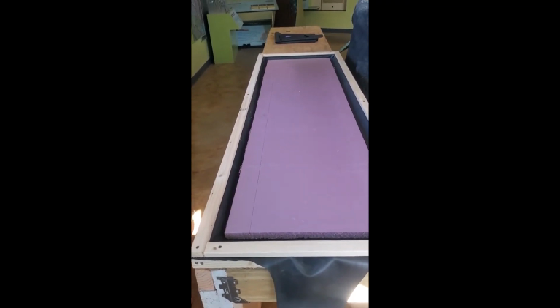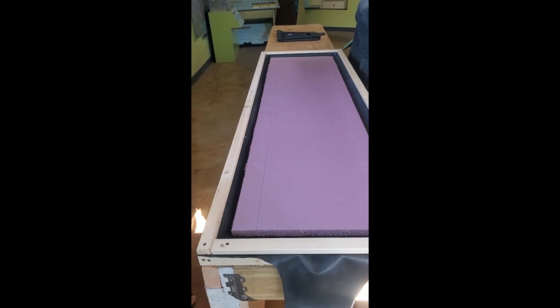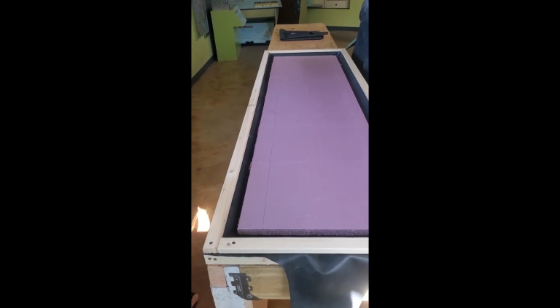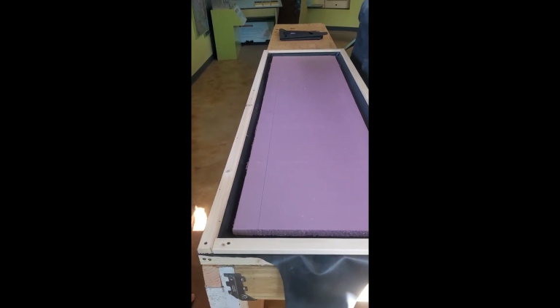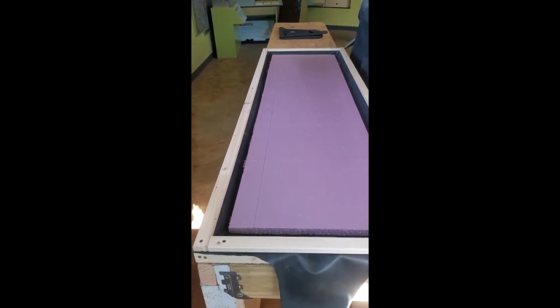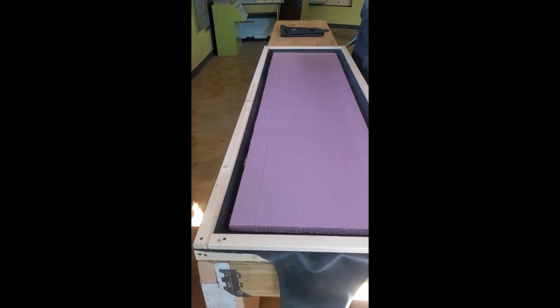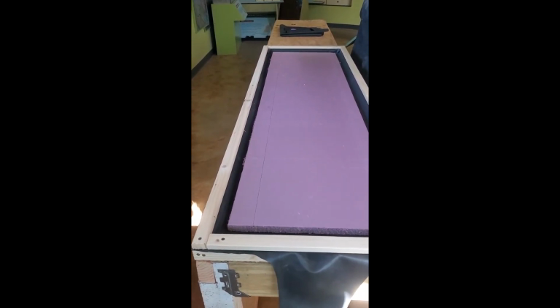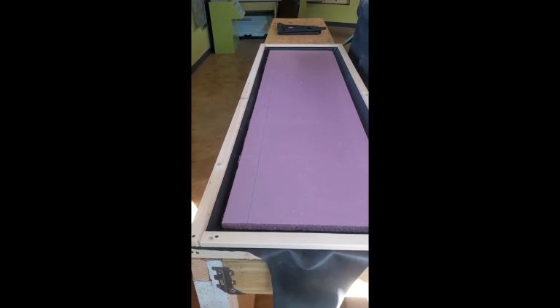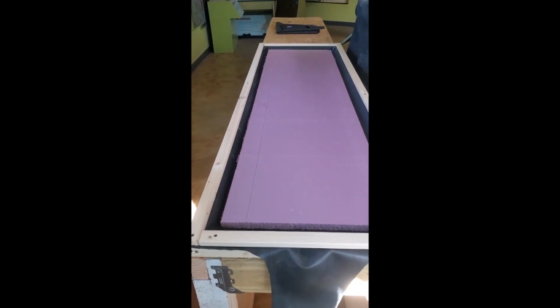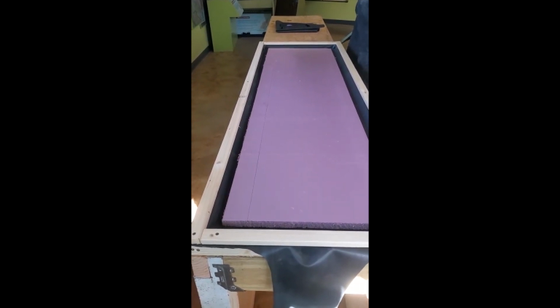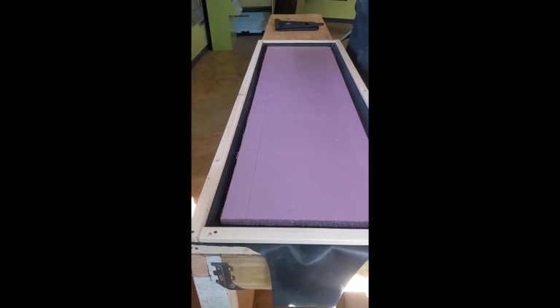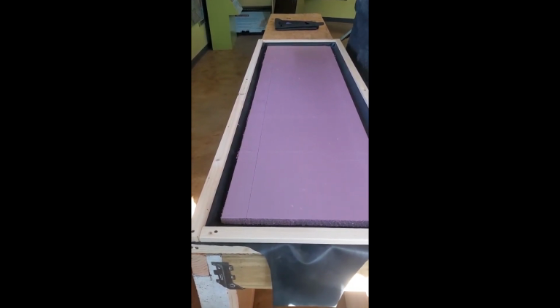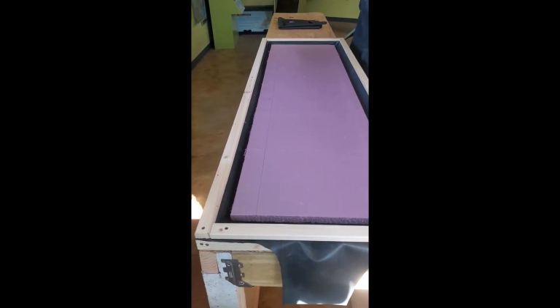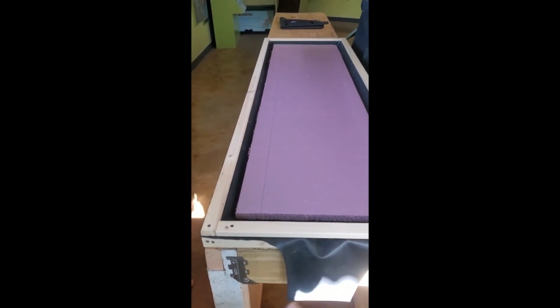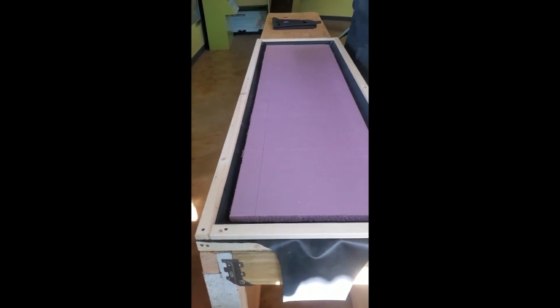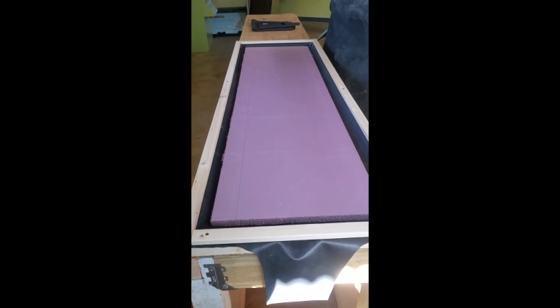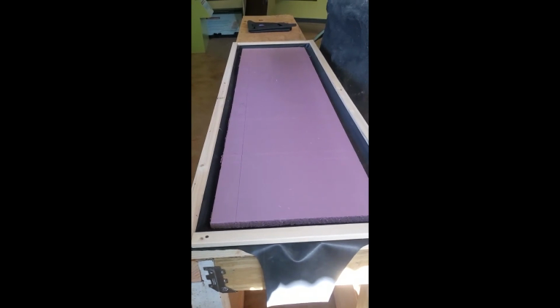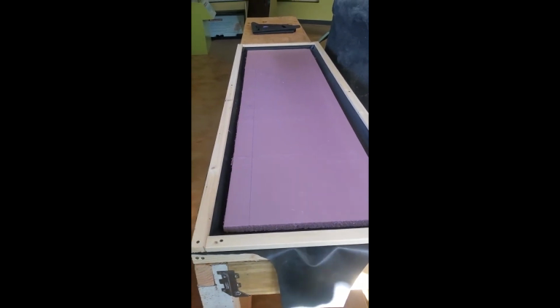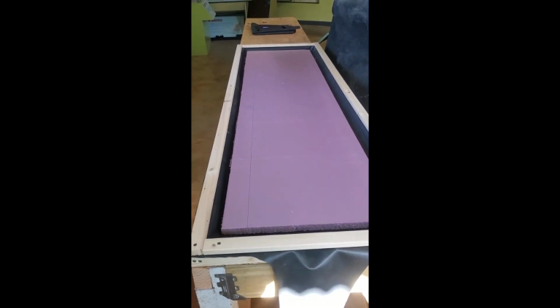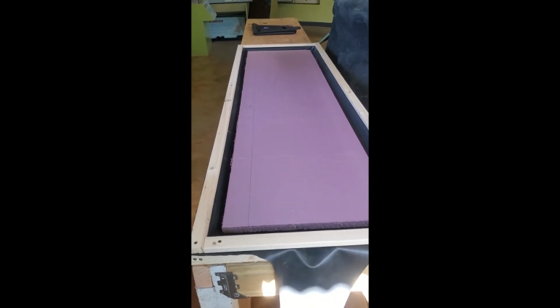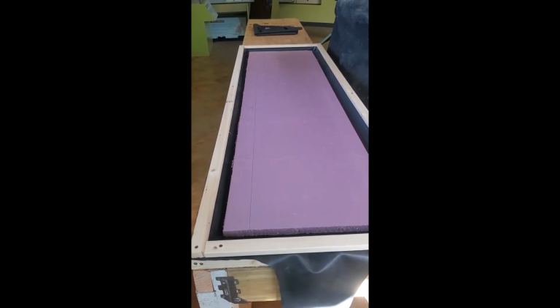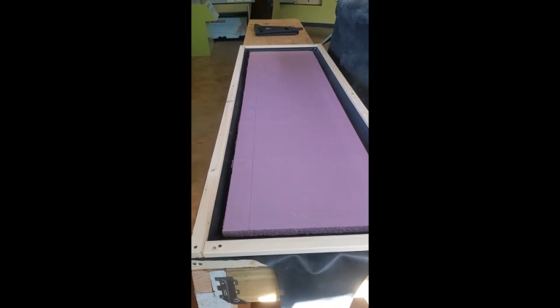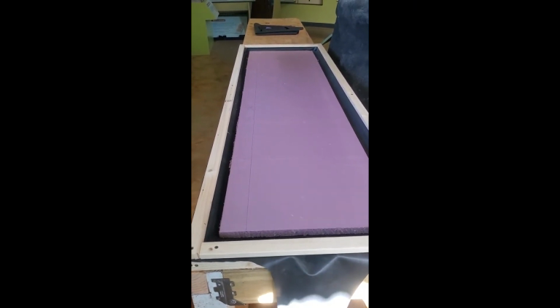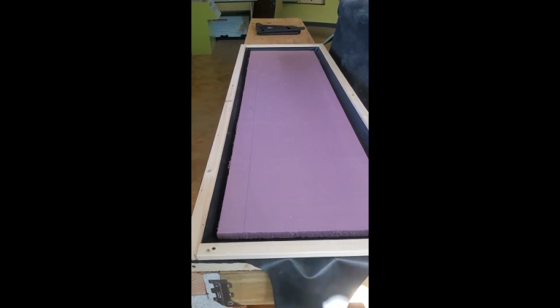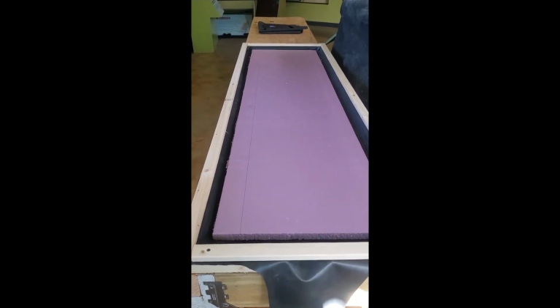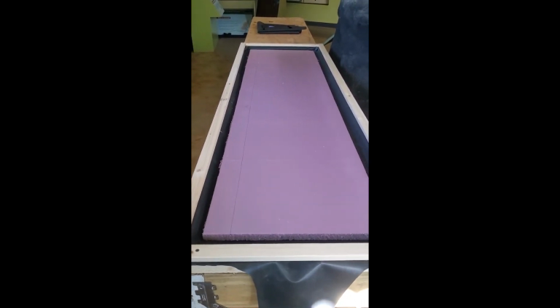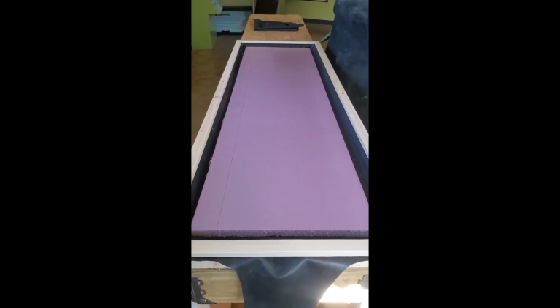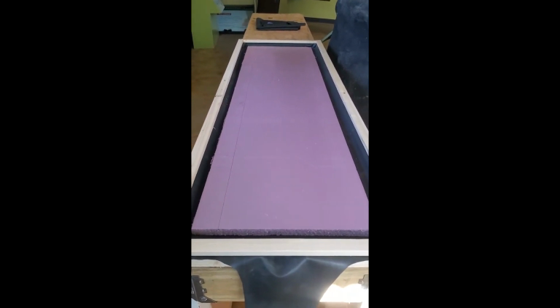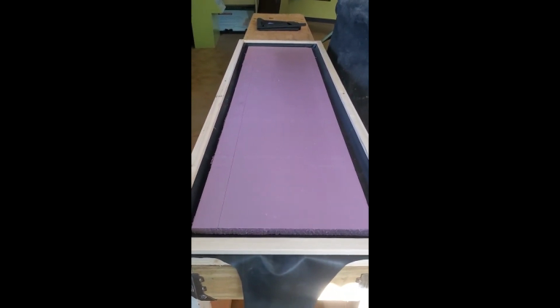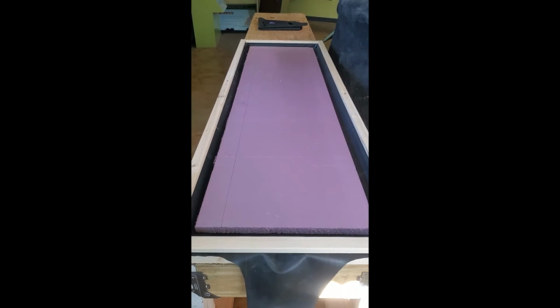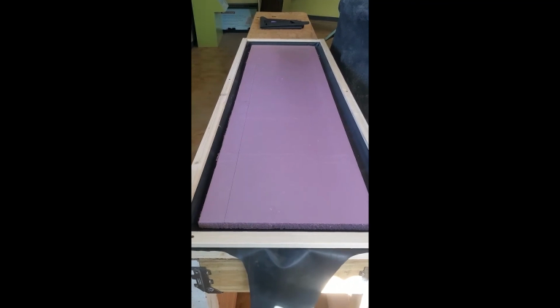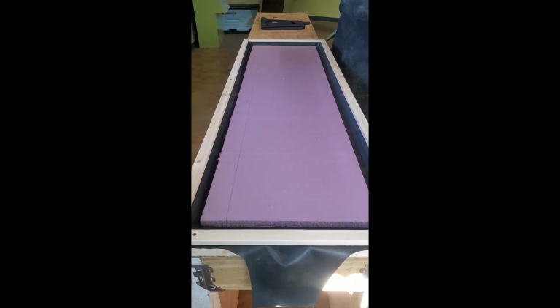Since we've got plenty of room, Chuck, does it work out if we leave another inch? Can you make a frame that goes inside? Yeah. Okay, so that is what we're going to do.